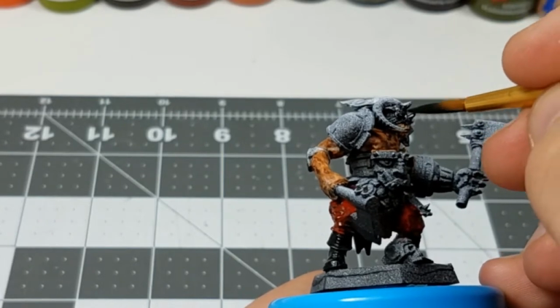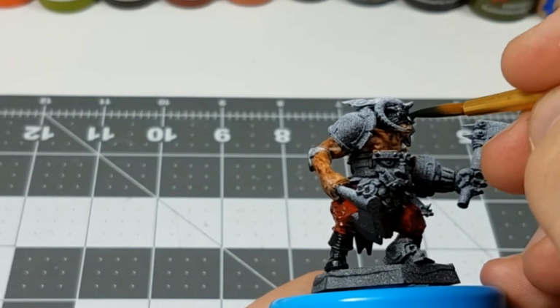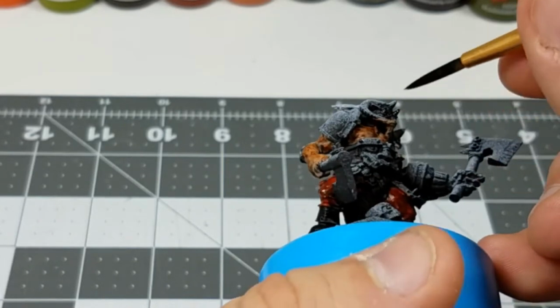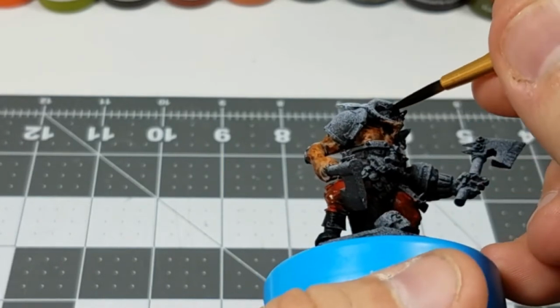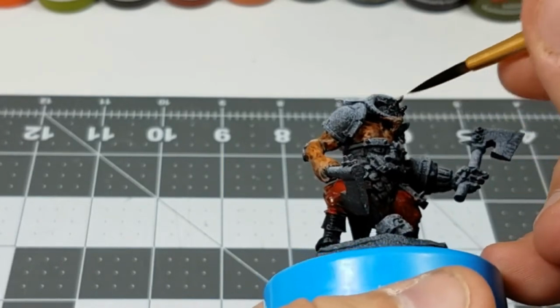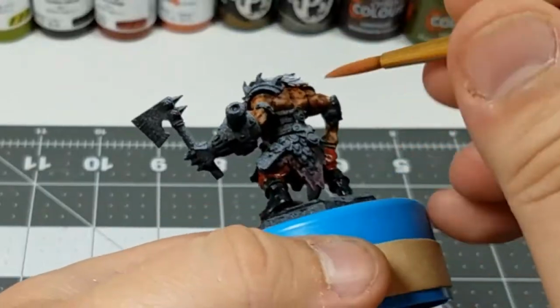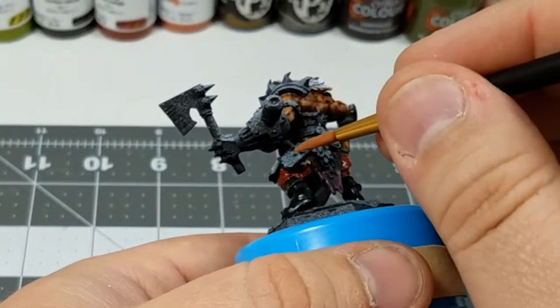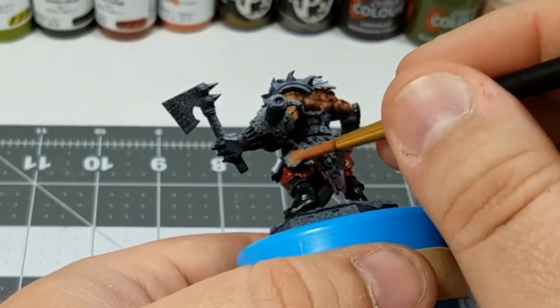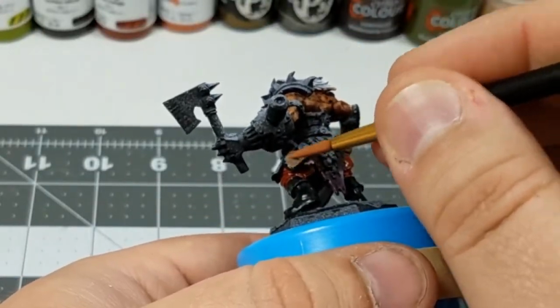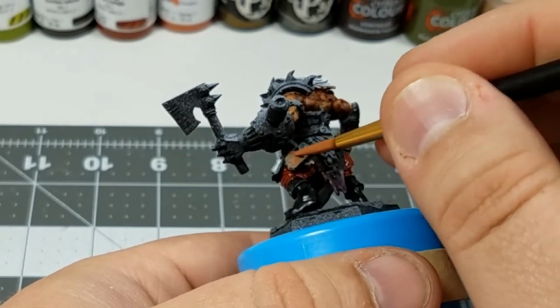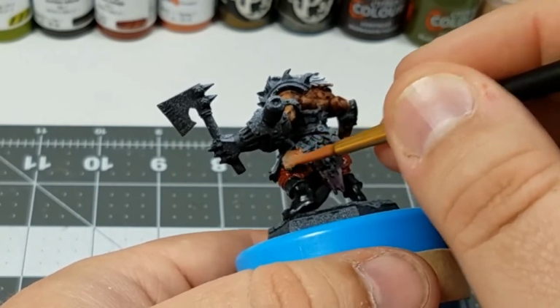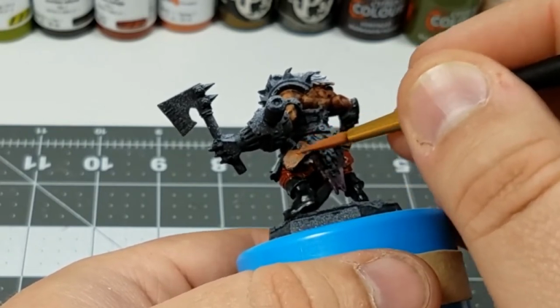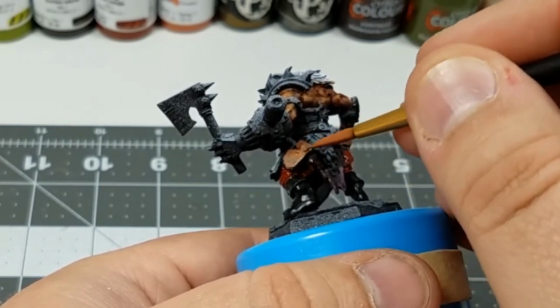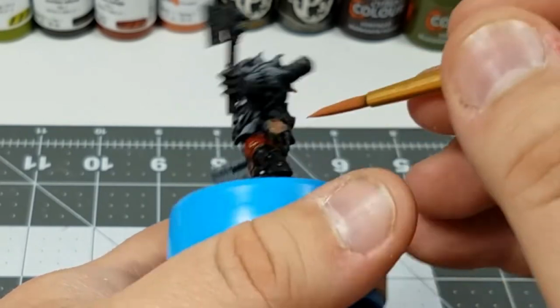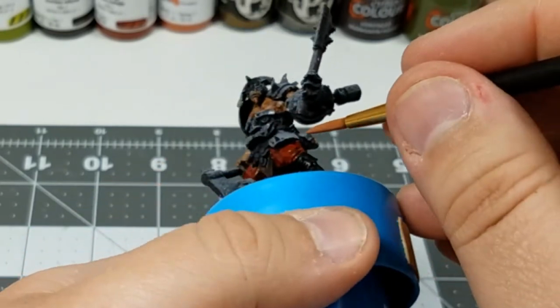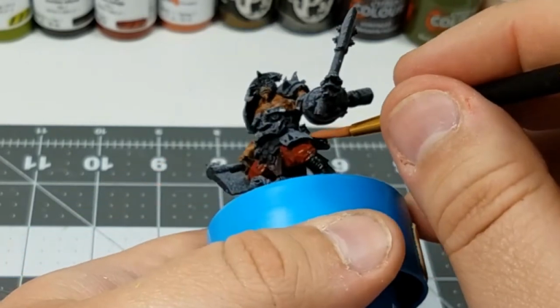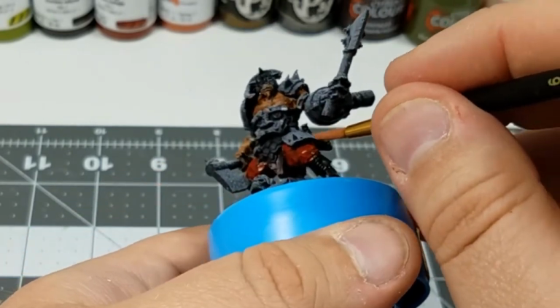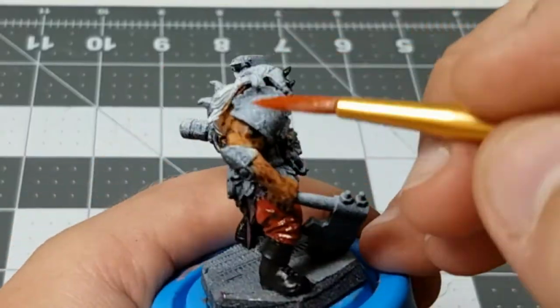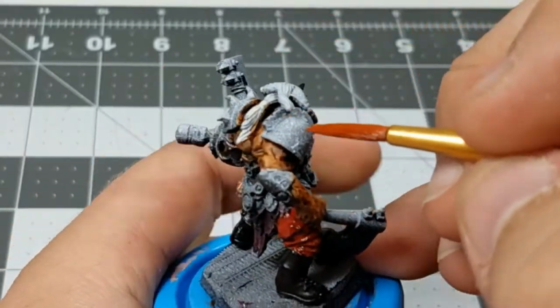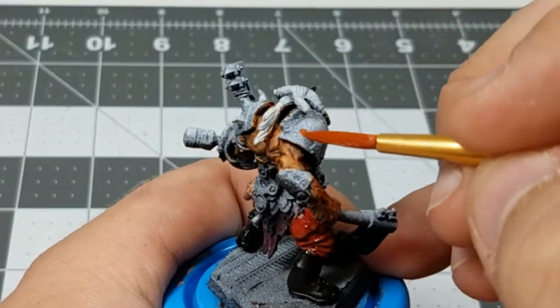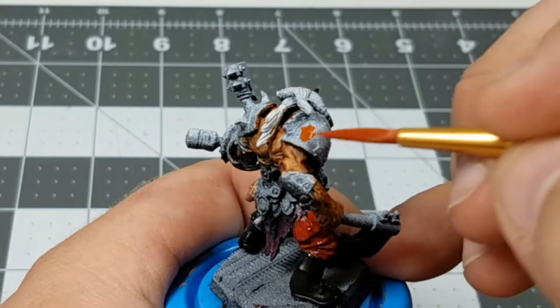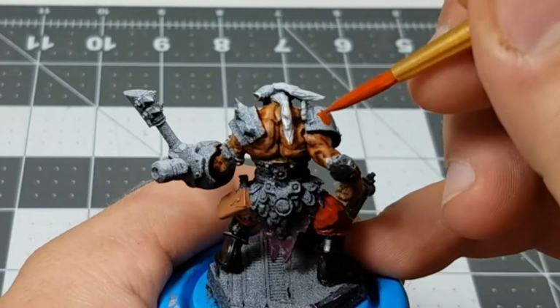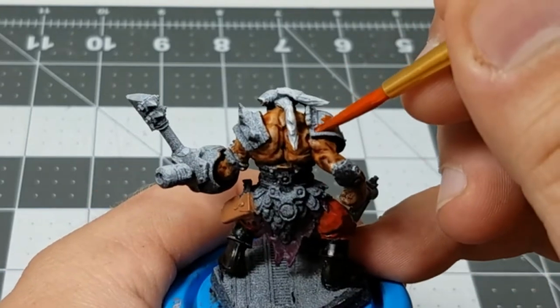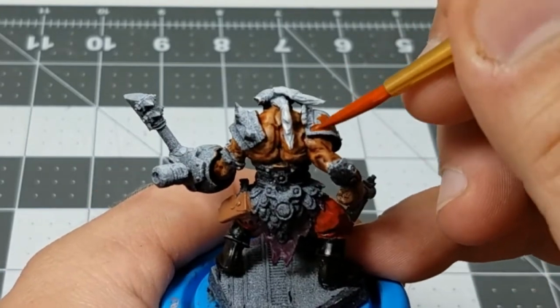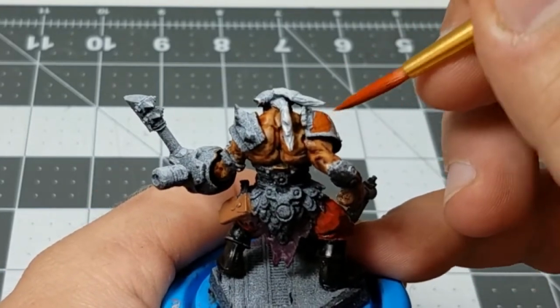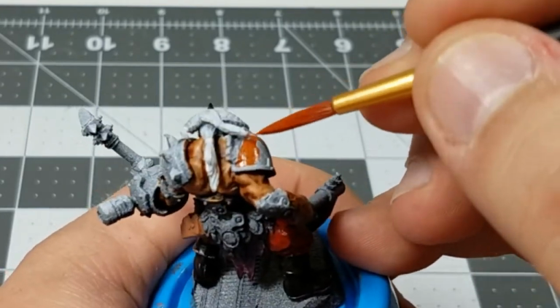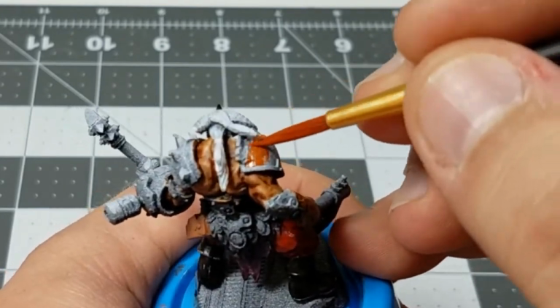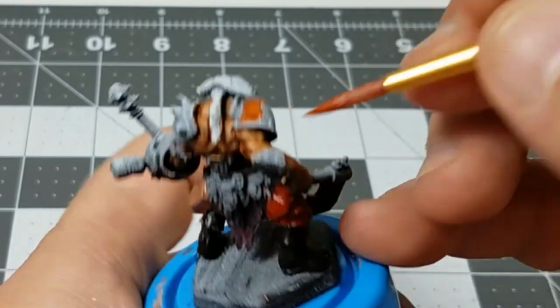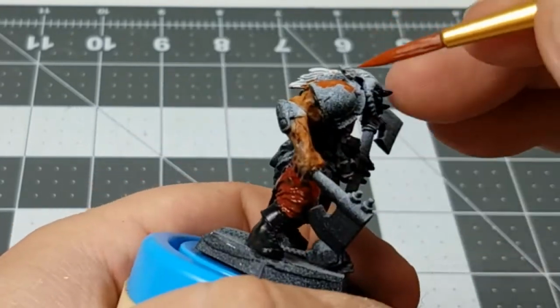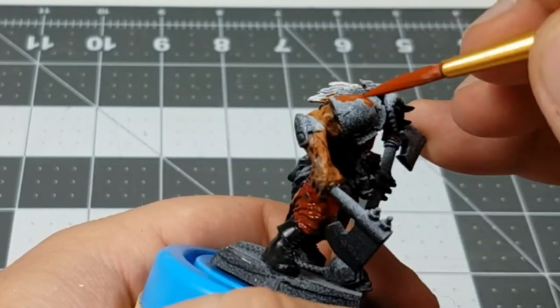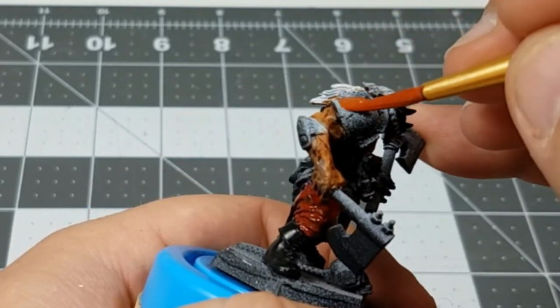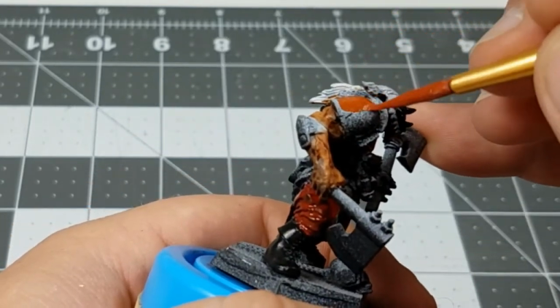For the gun holster, I'm using a light brown color. I know this will be darkened up later, so this is a good color to put down for now. For this shoulder pad, I'm using the same technique that I used in a previous video, linked in the top right of the screen now.